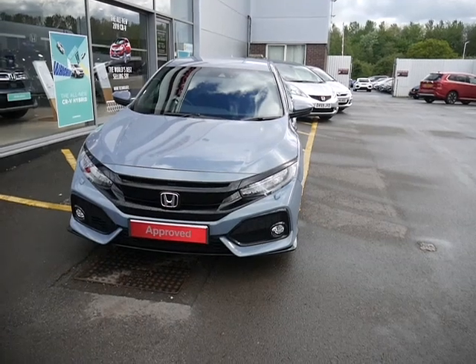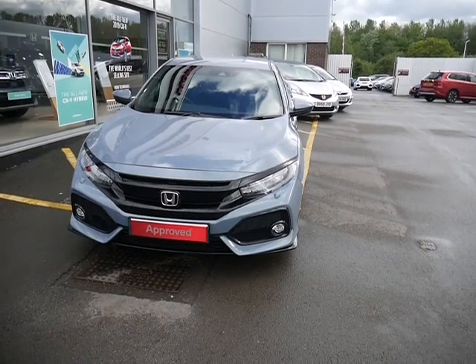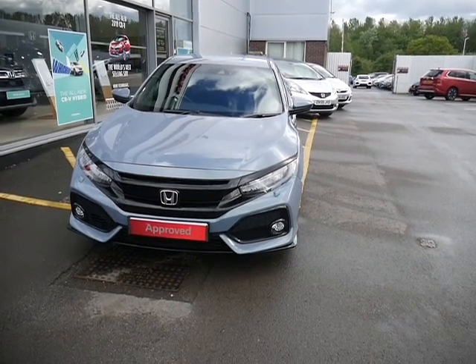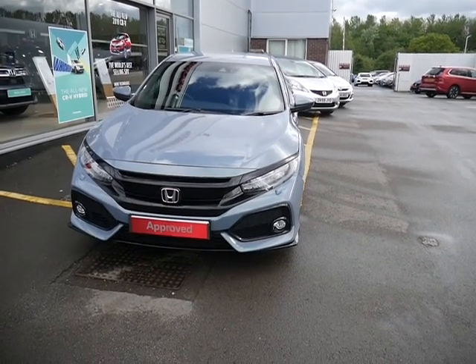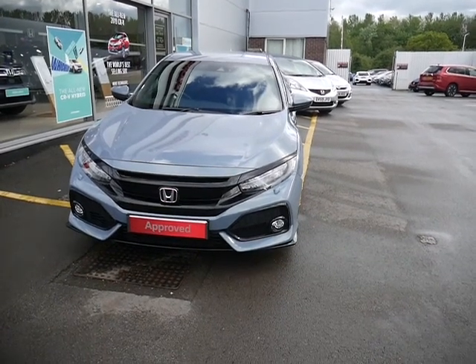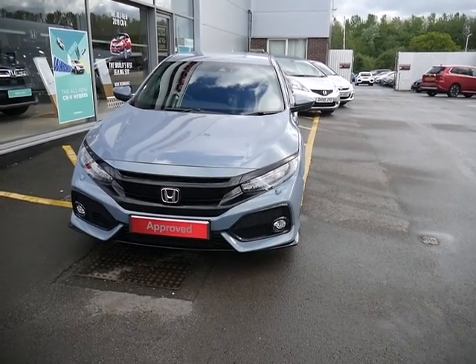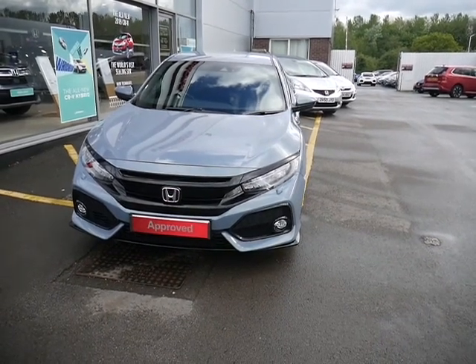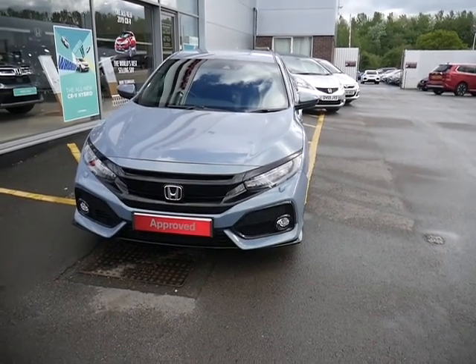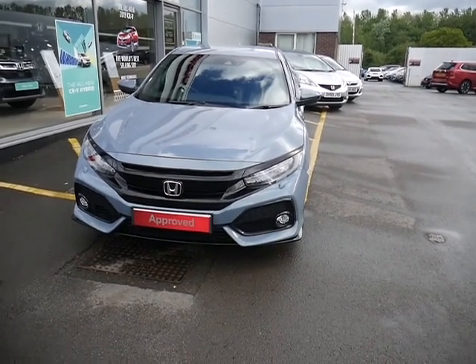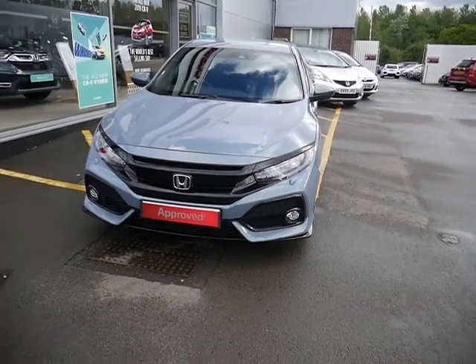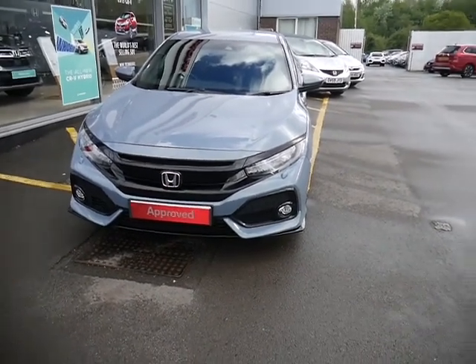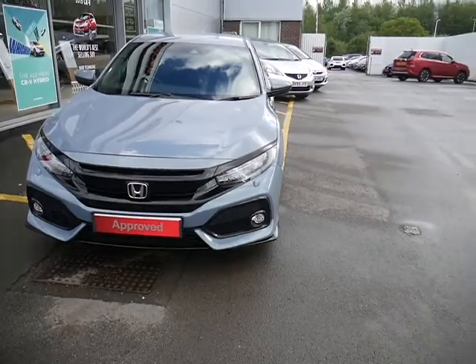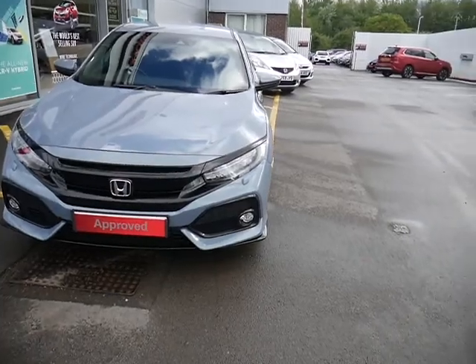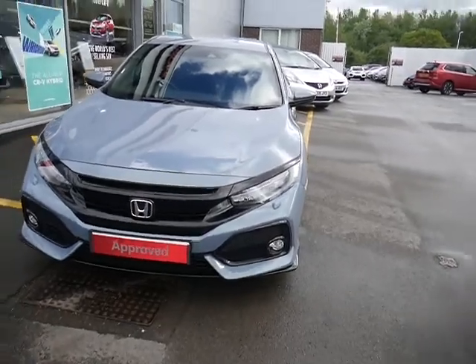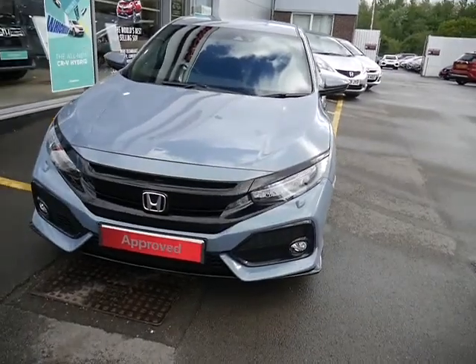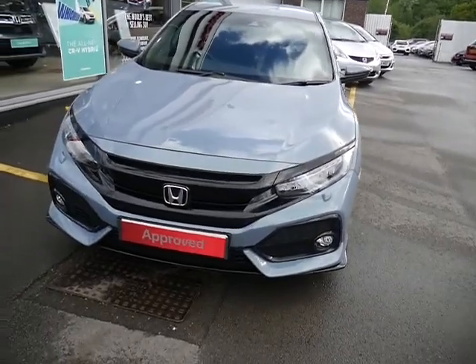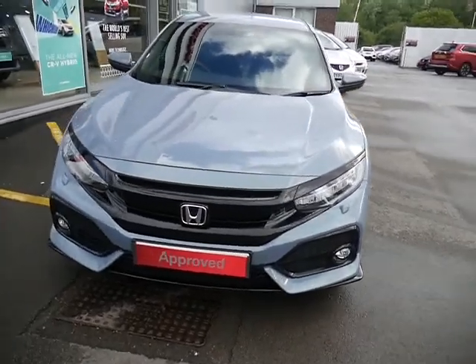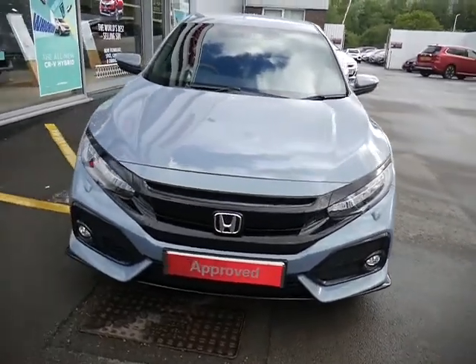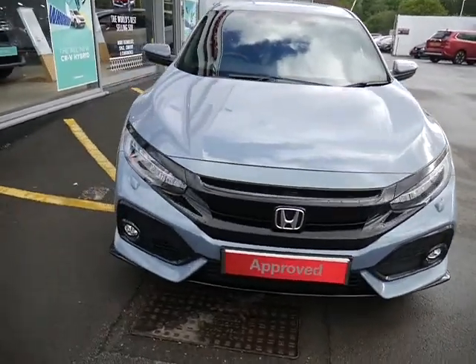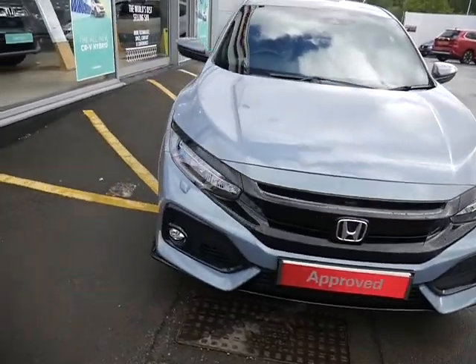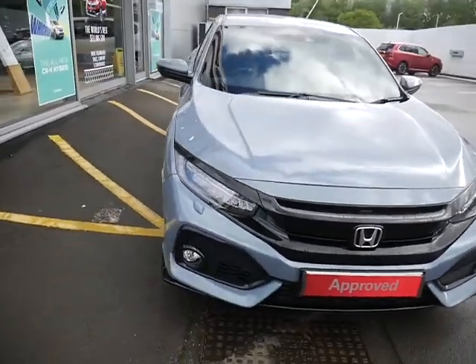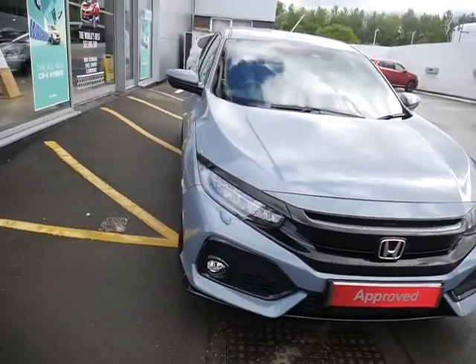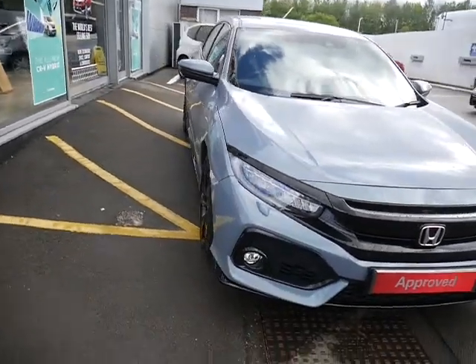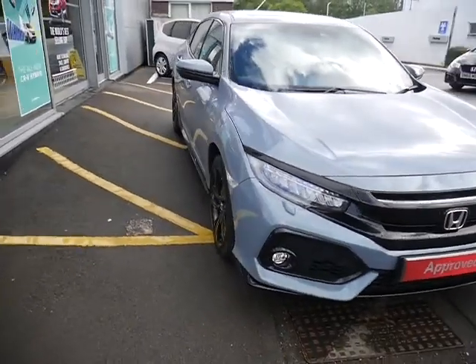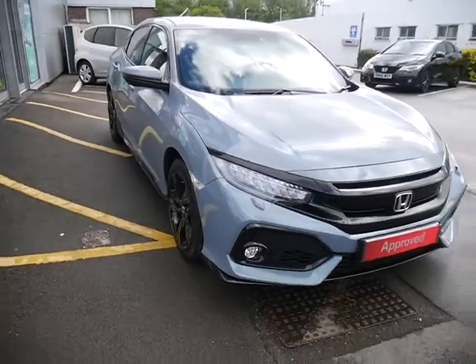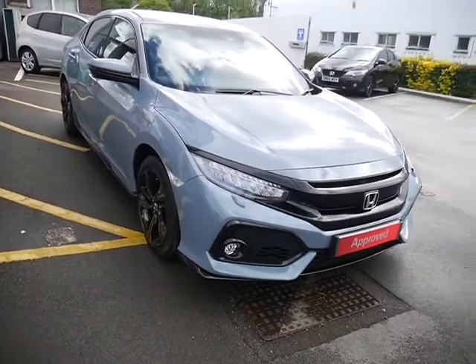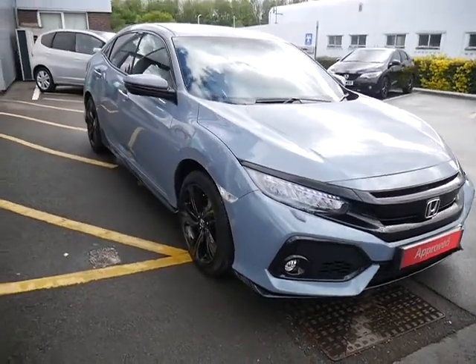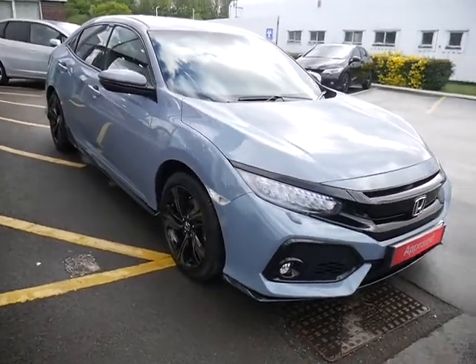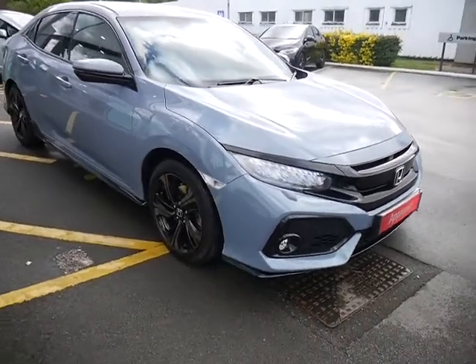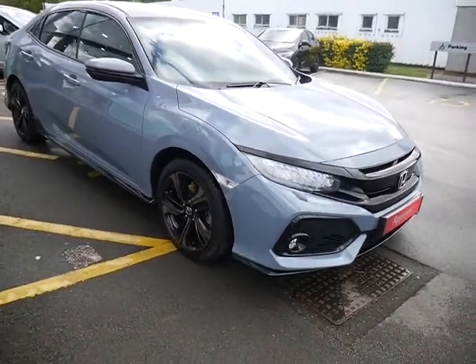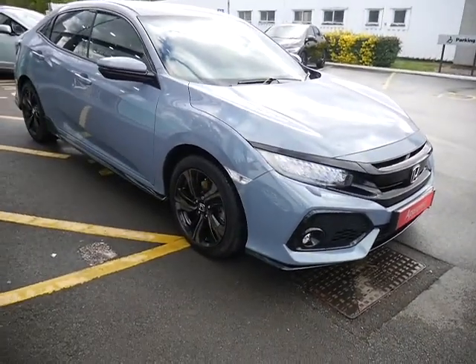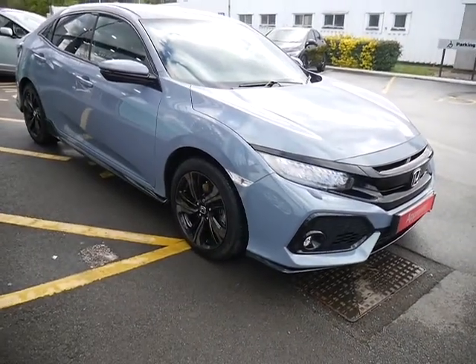Hello, welcome to JTU's Honda Telford. Today we're looking at this beautiful Civic Sport 1.5 turbo, and despite the small engine size, this is 180 brake horsepower.